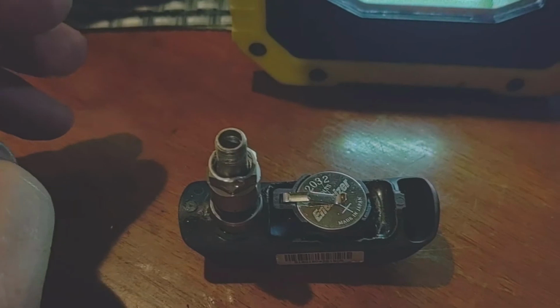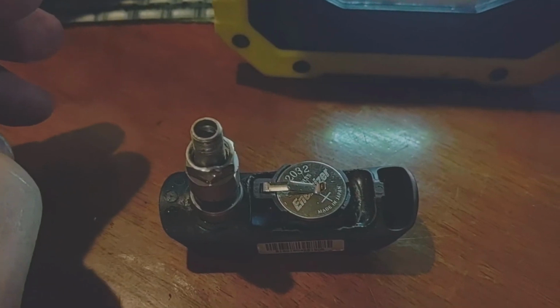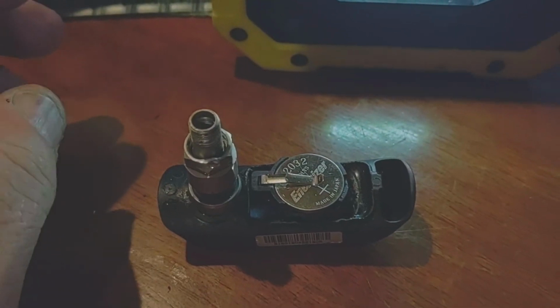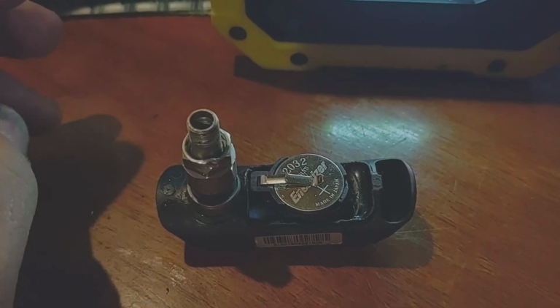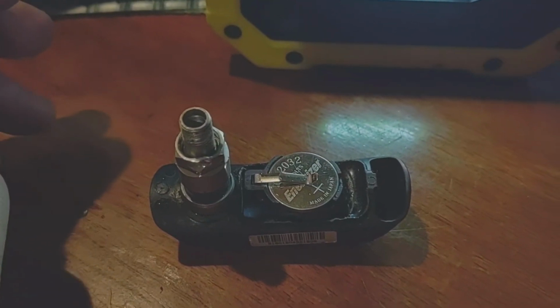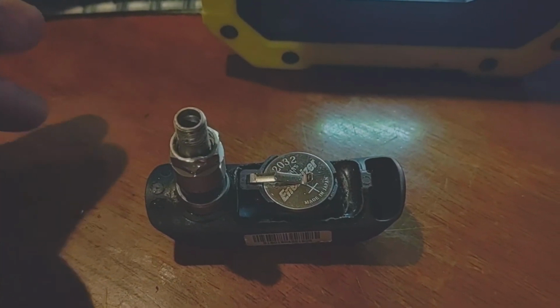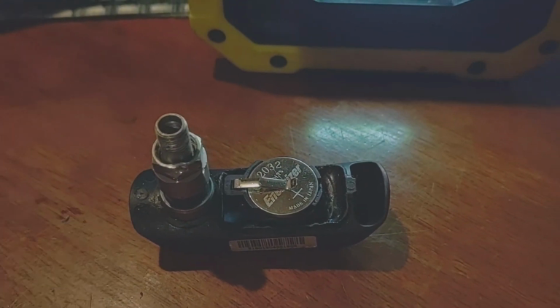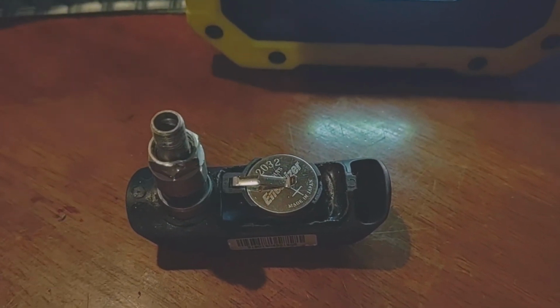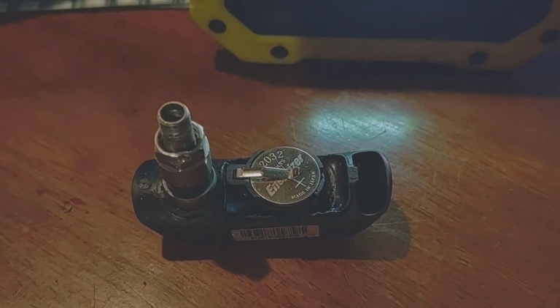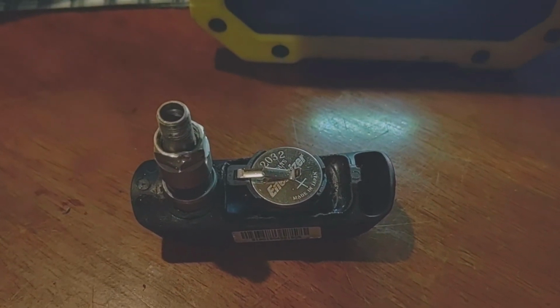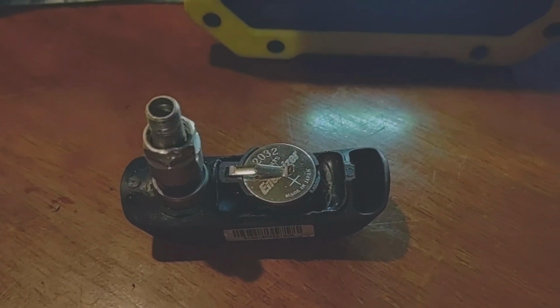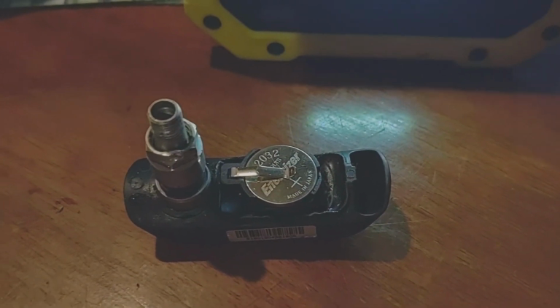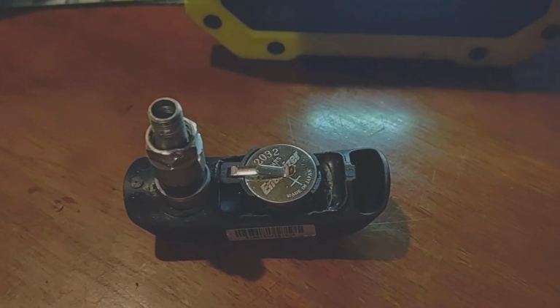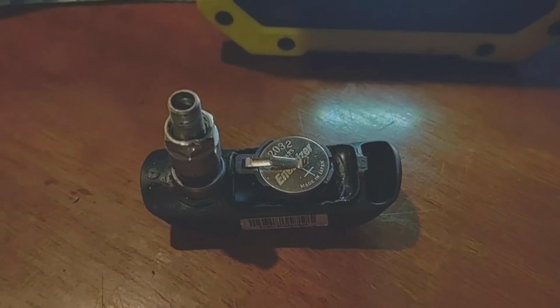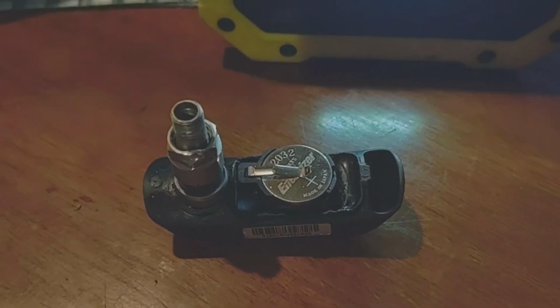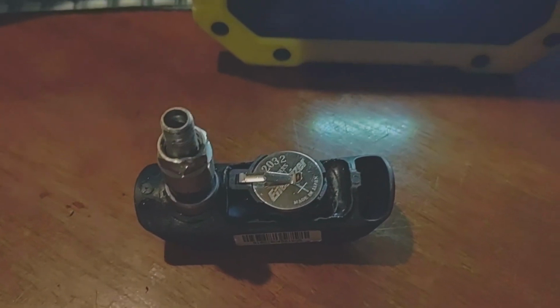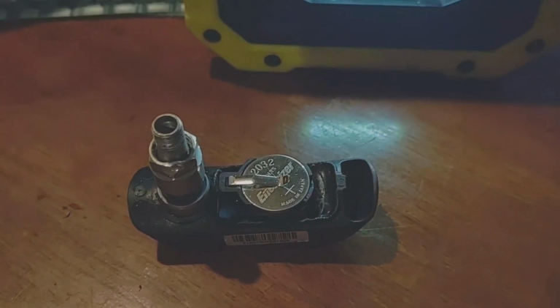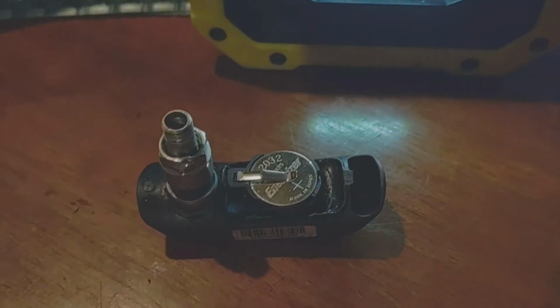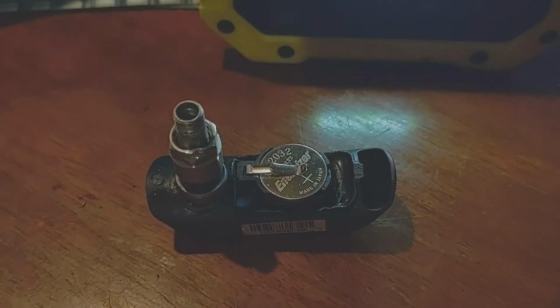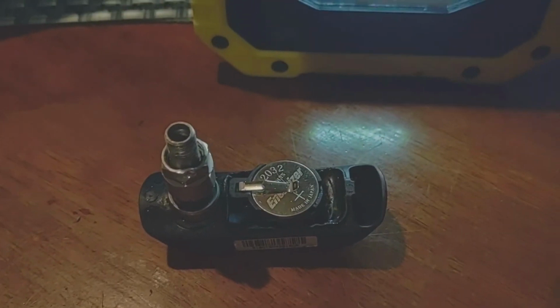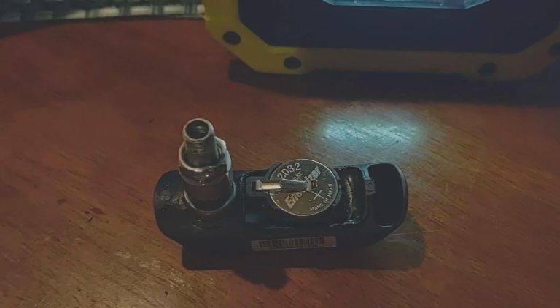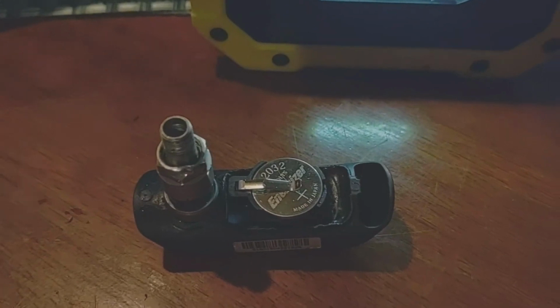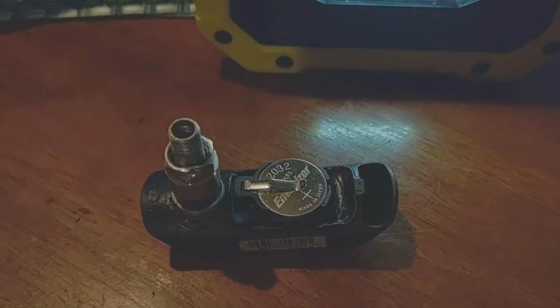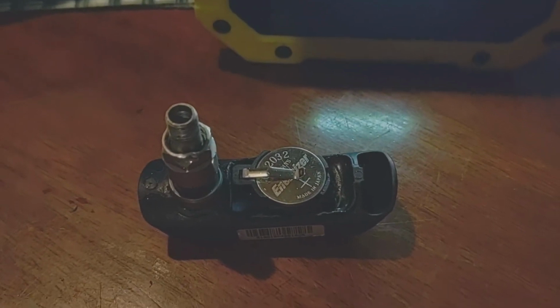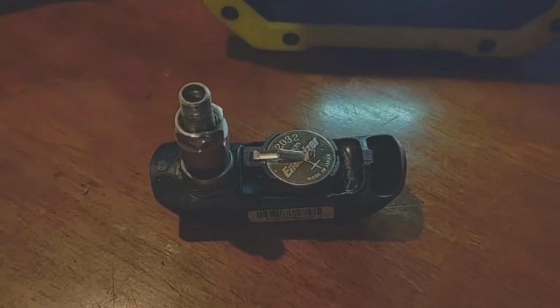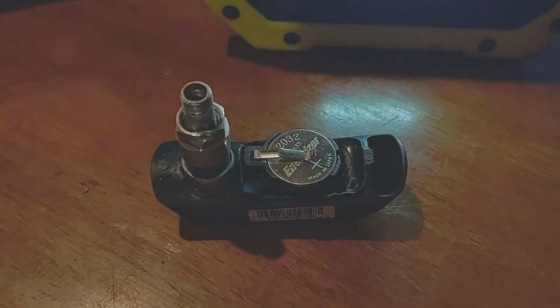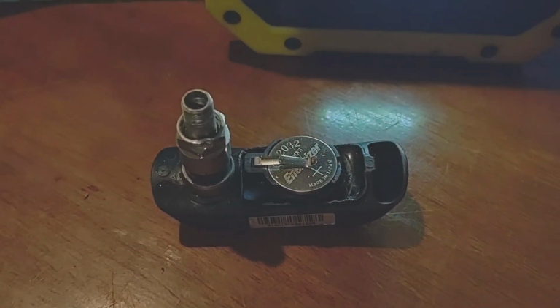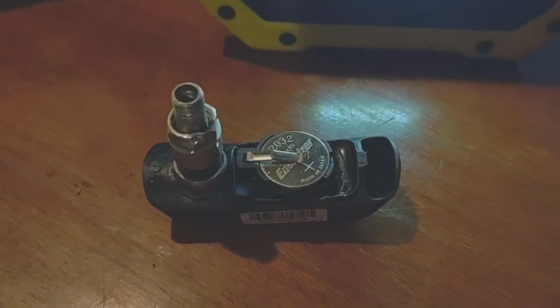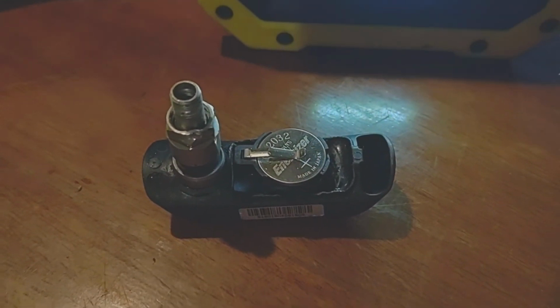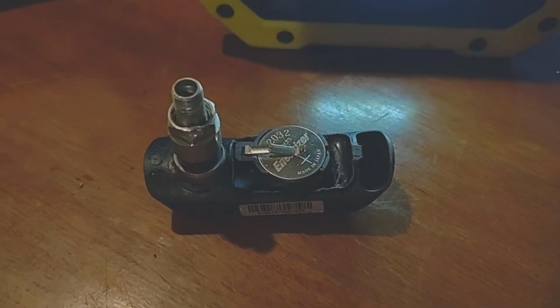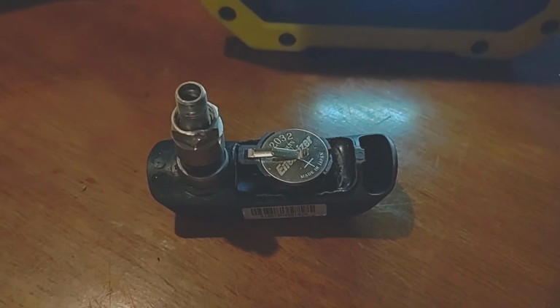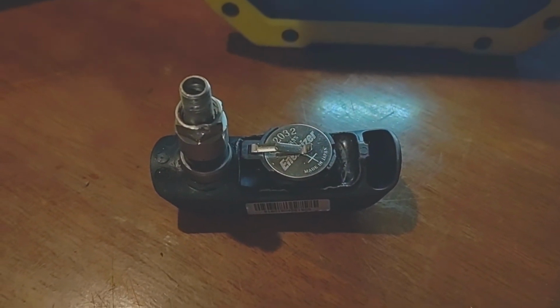I know lots of people use hot glue, but I'm not a huge fan of hot glue because there's heat inside the tire and it has the potential to be messy.